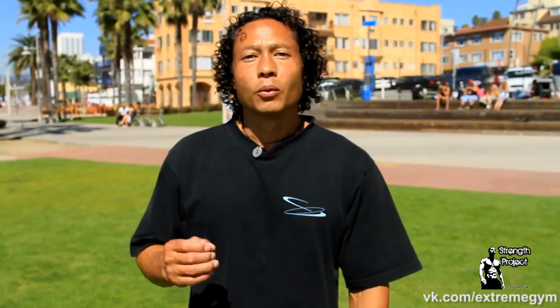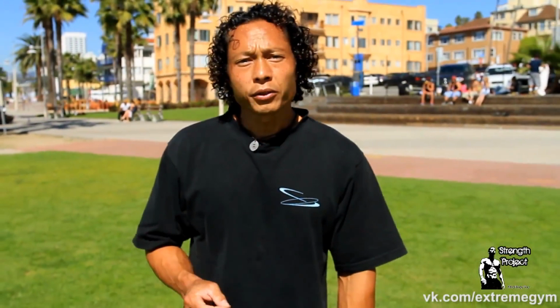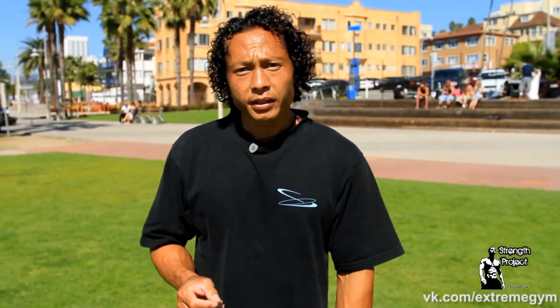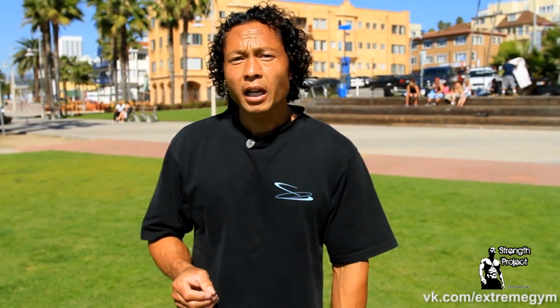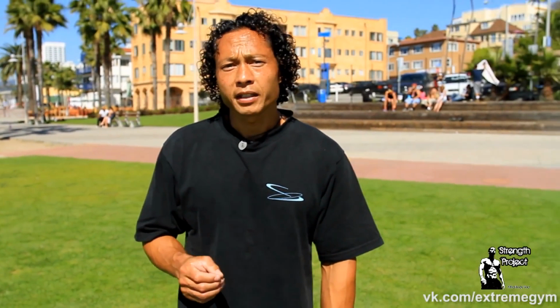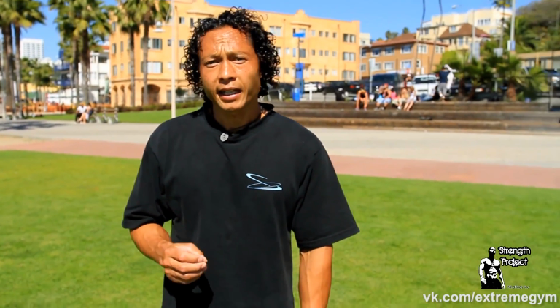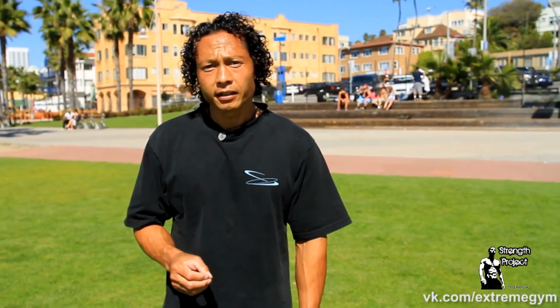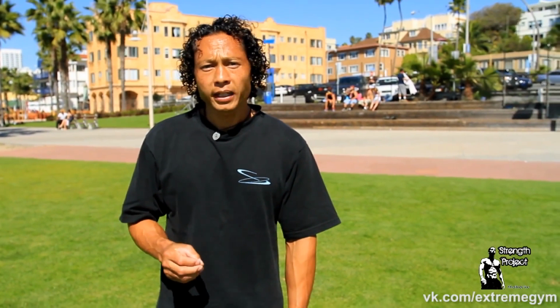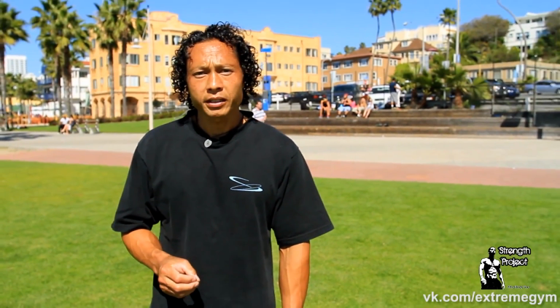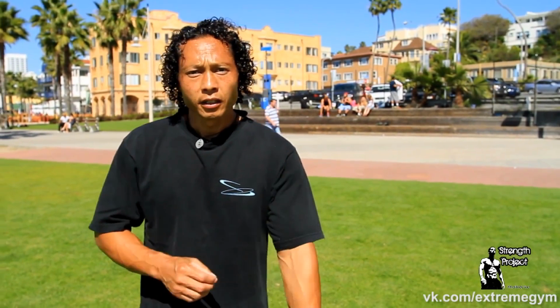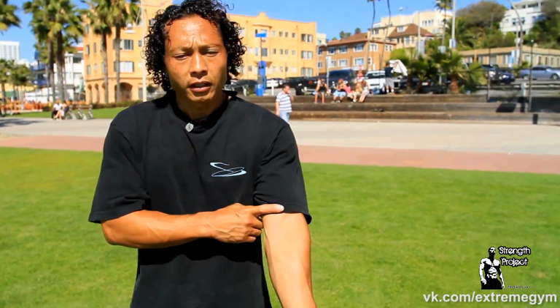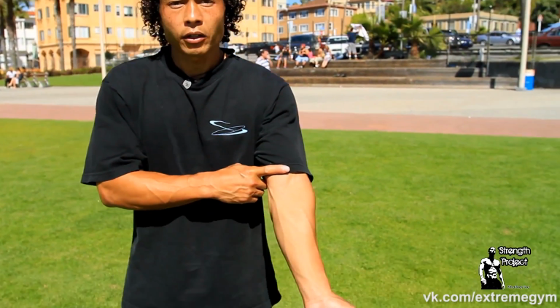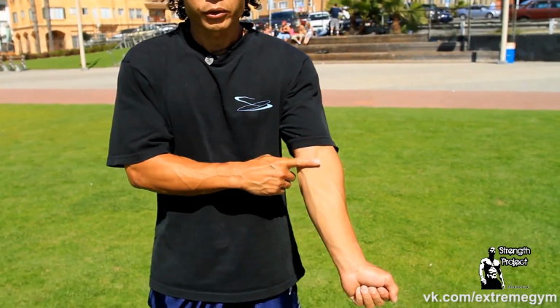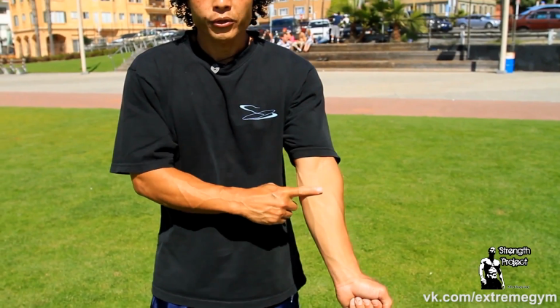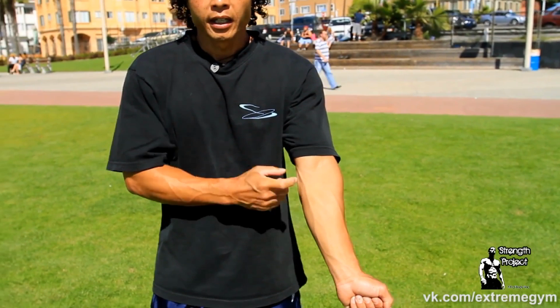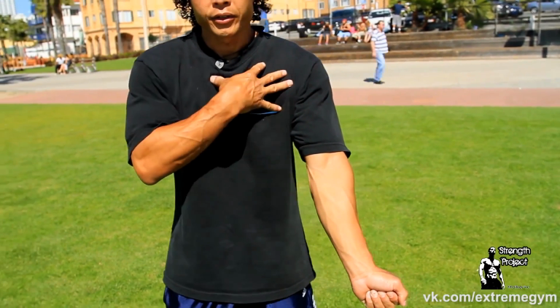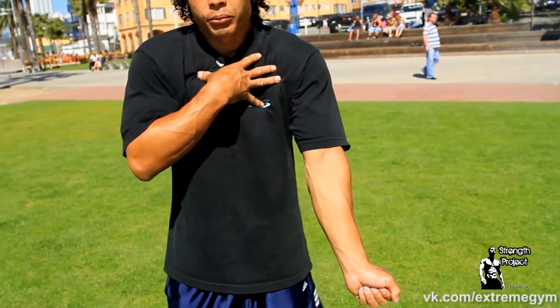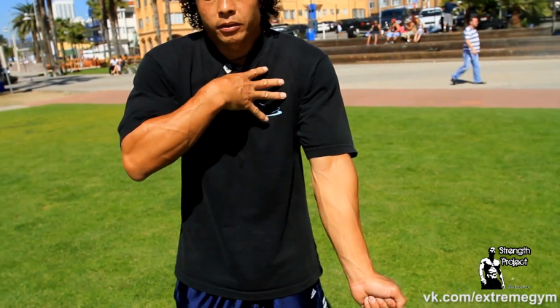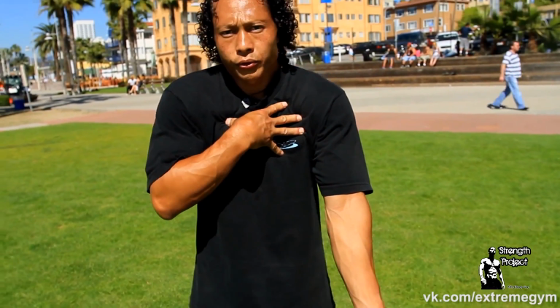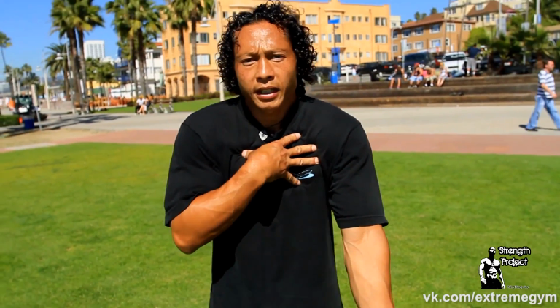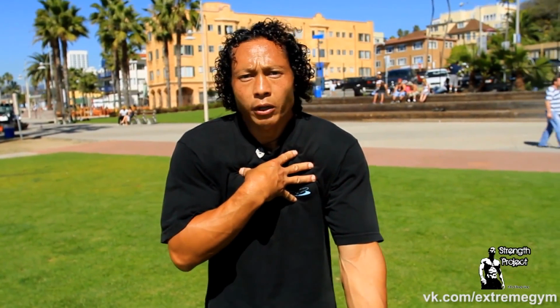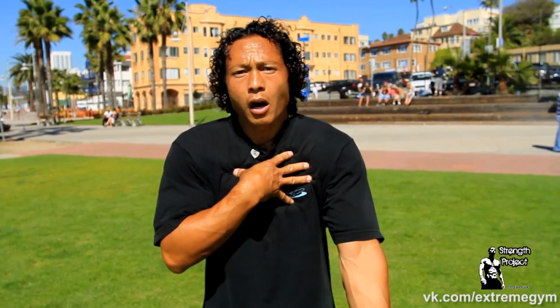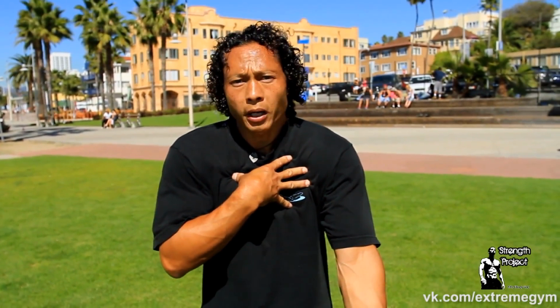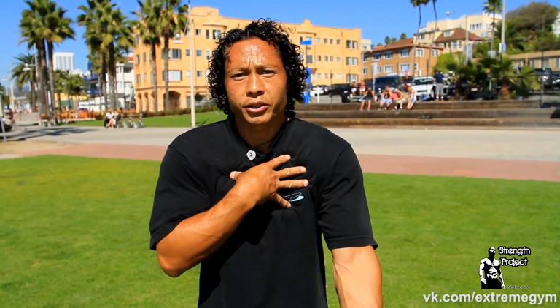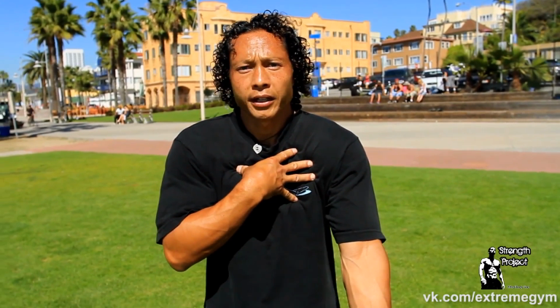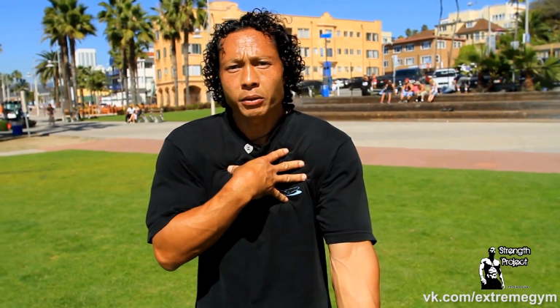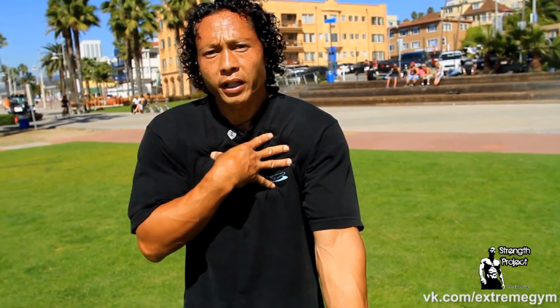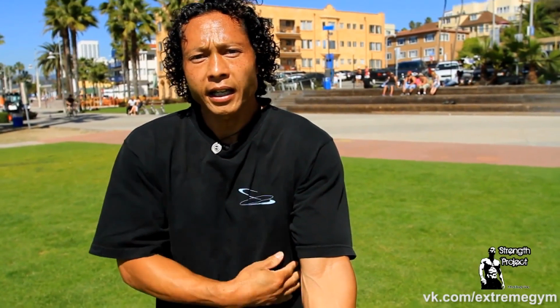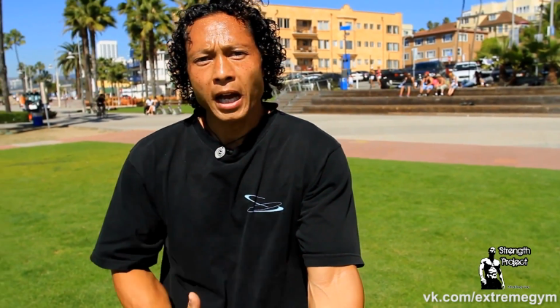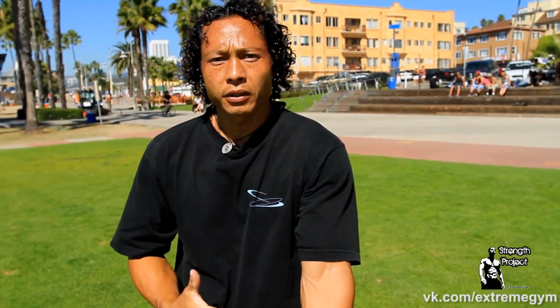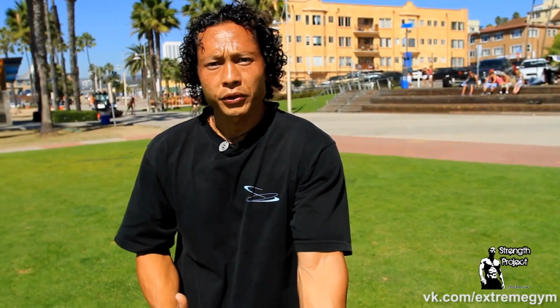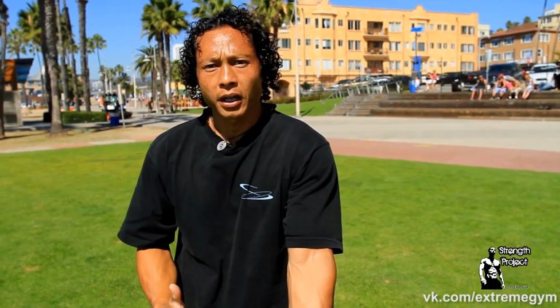One thing you'll notice but may not be evident is the technique. A planche should be done with locked-out arms so your arms are straight, and your upper shoulders should be nice and round — what we call a hollow body position. This will give you the most strength and engage your back muscles, the largest muscles in your body.